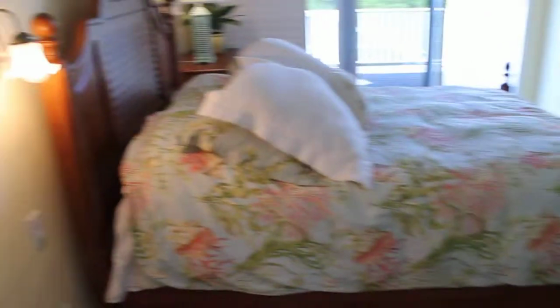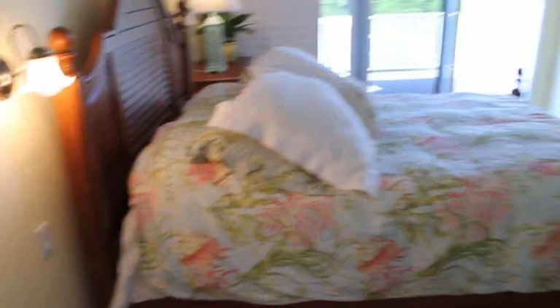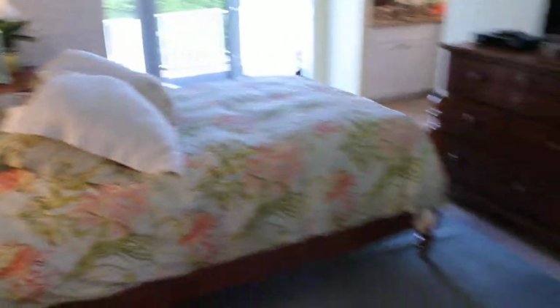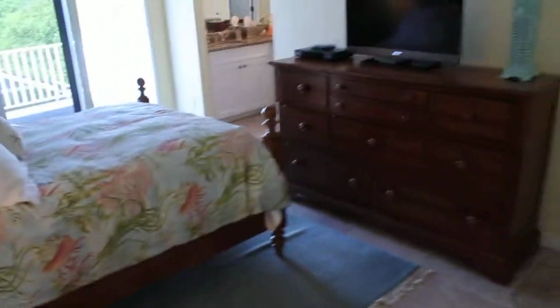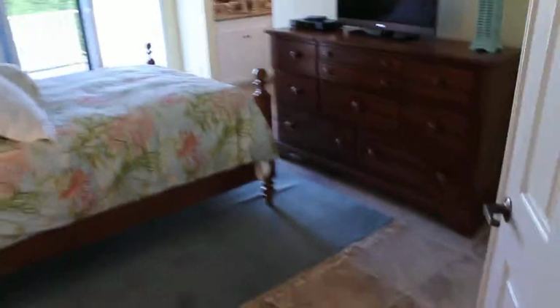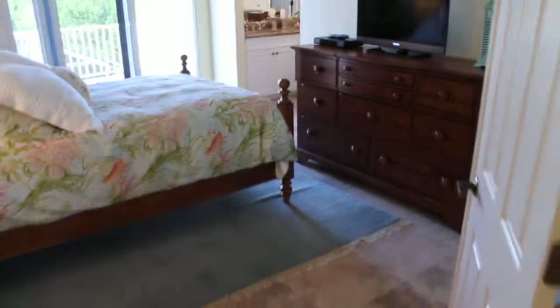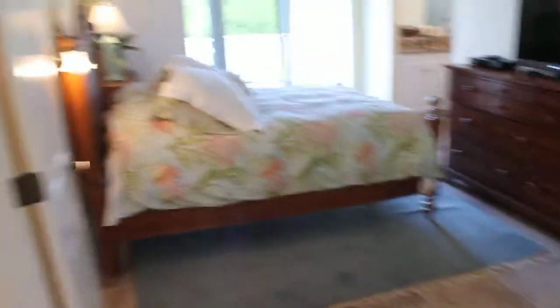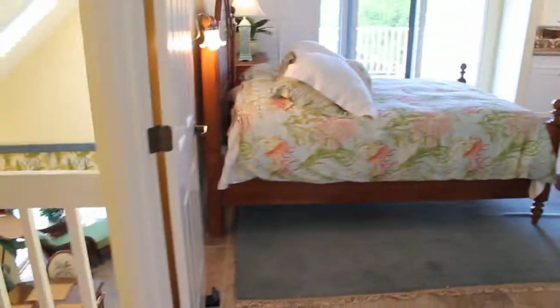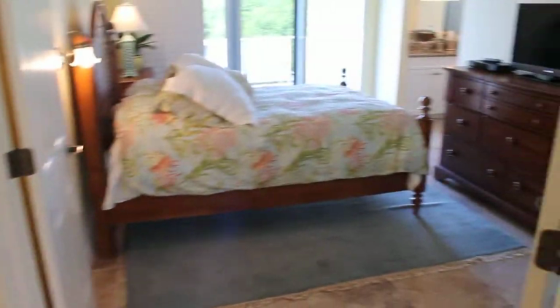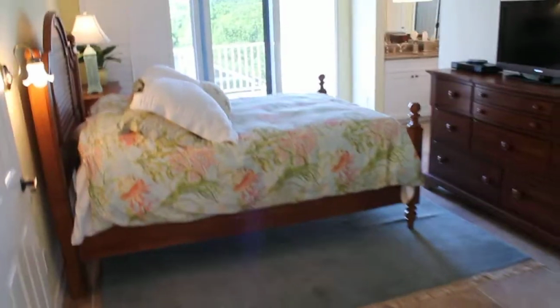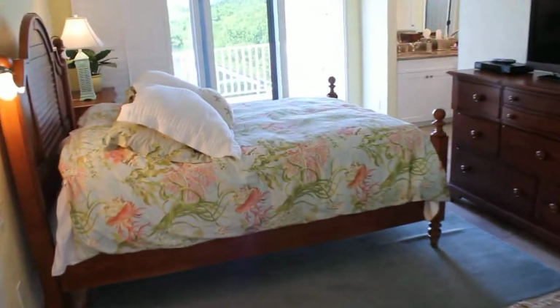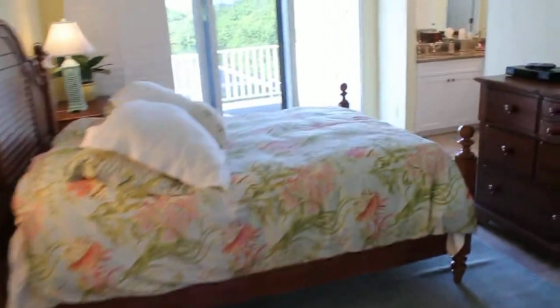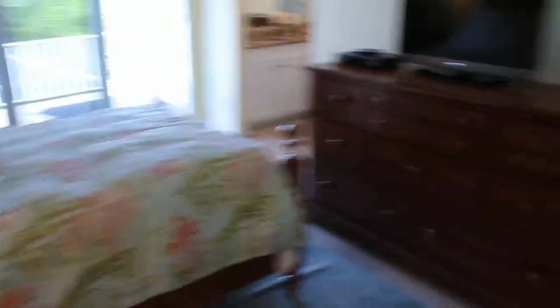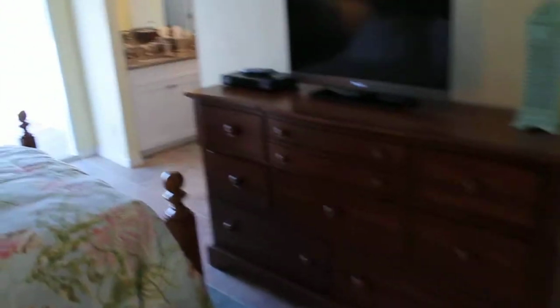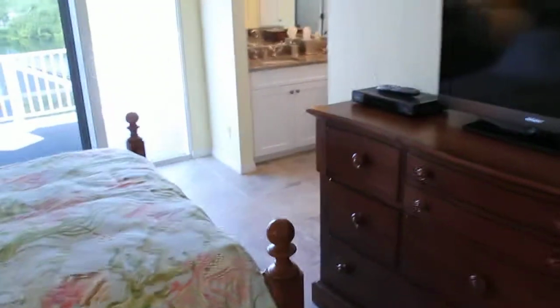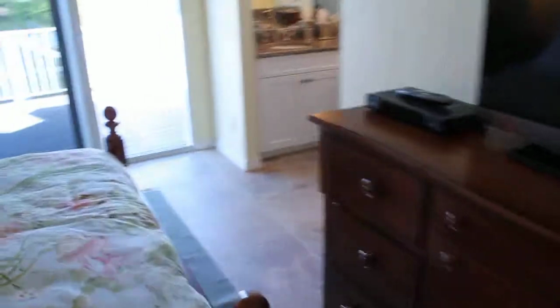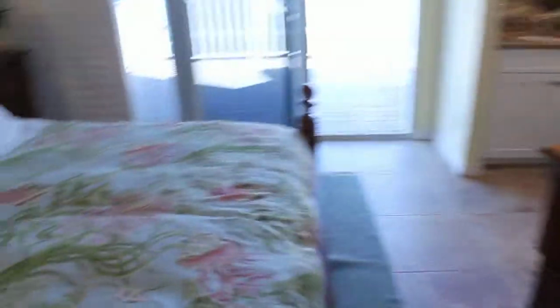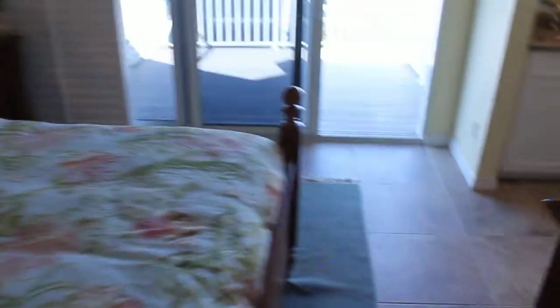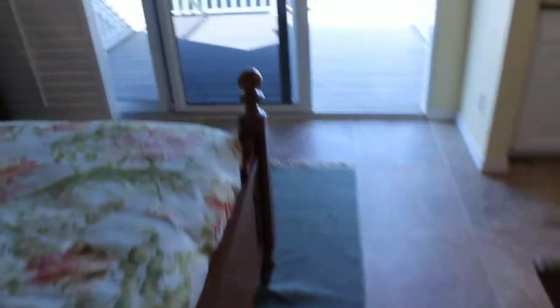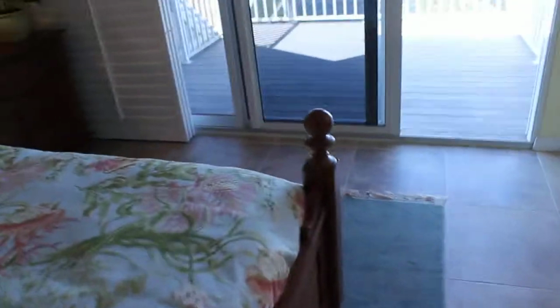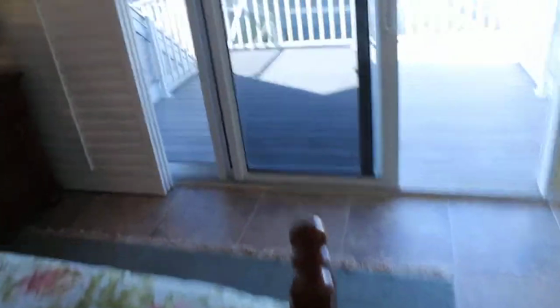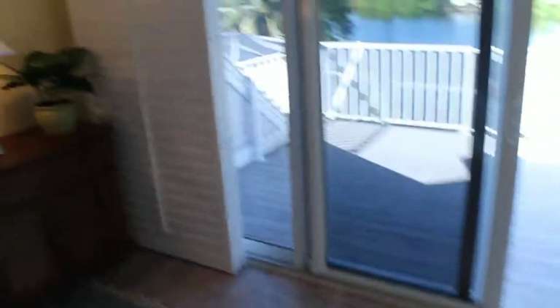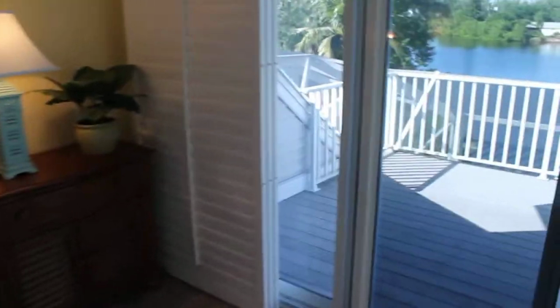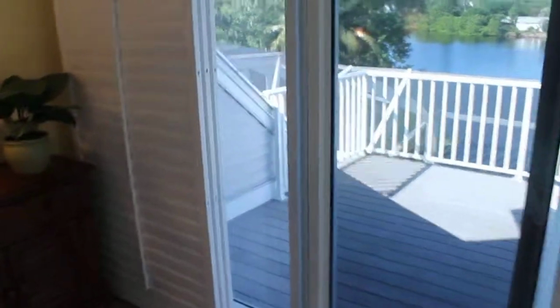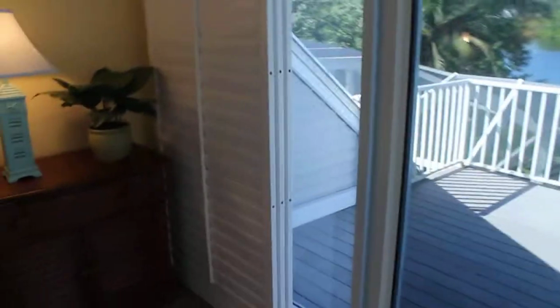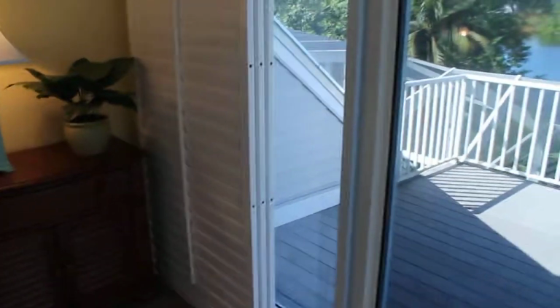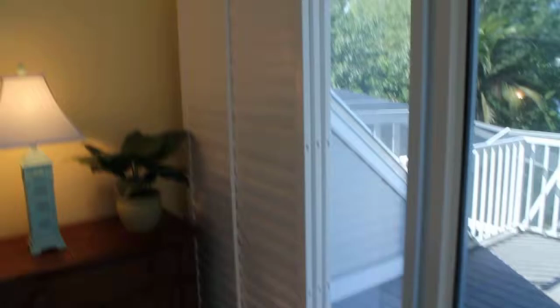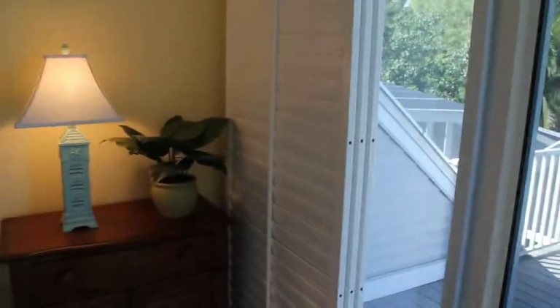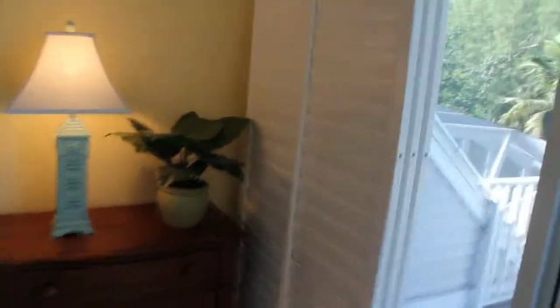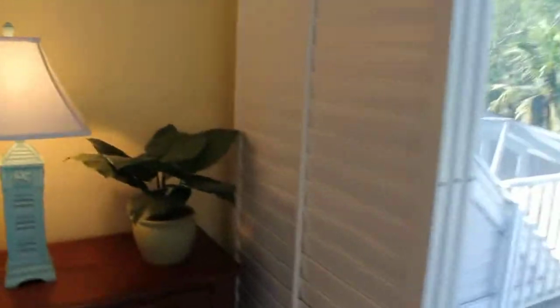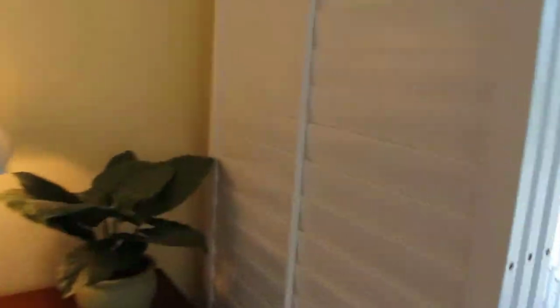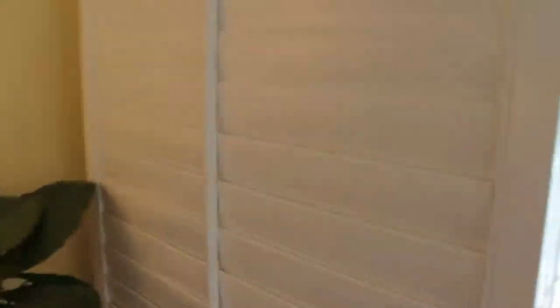This is the master bedroom suite, which when you enter through these two French doors, you've got a pretty sizable room. Again, all tile throughout. Hurricane impact glass.